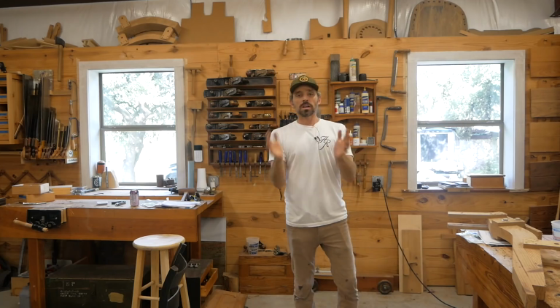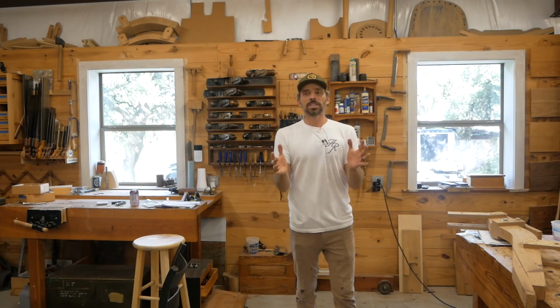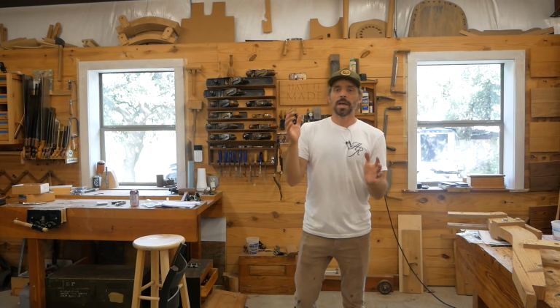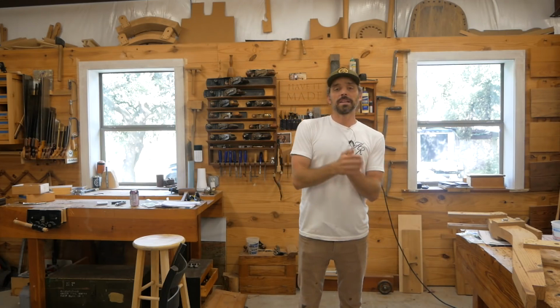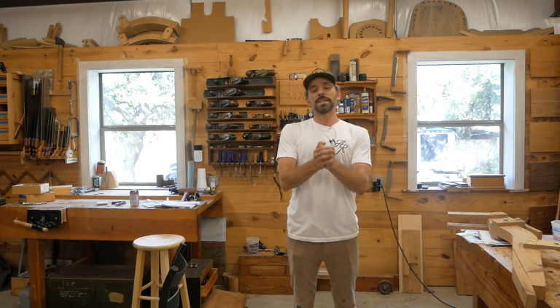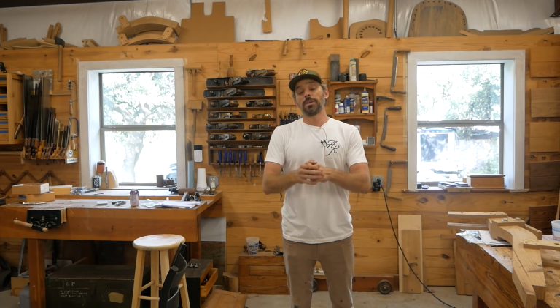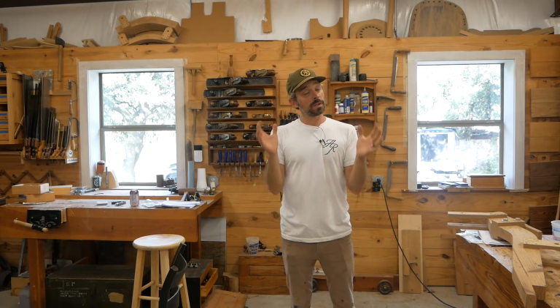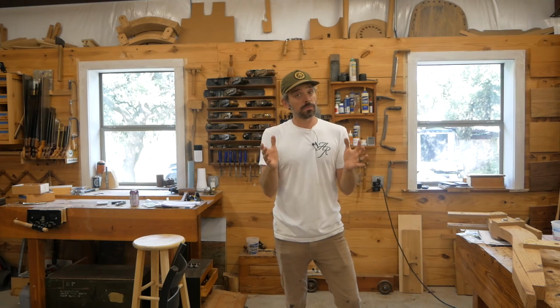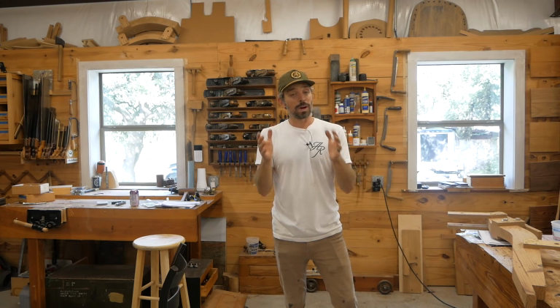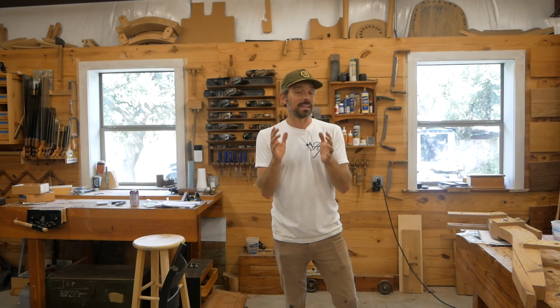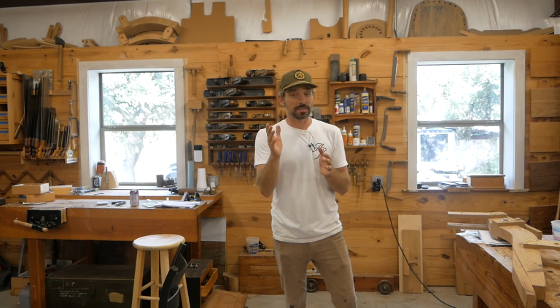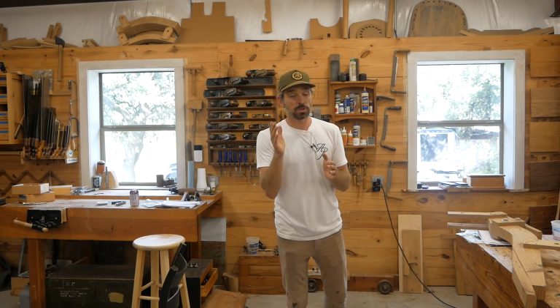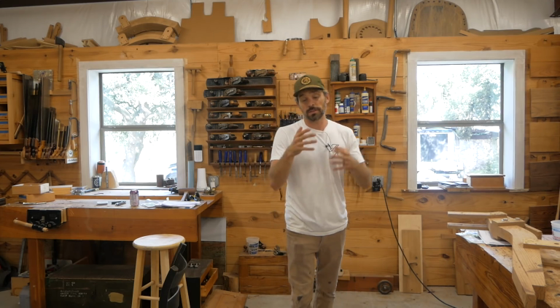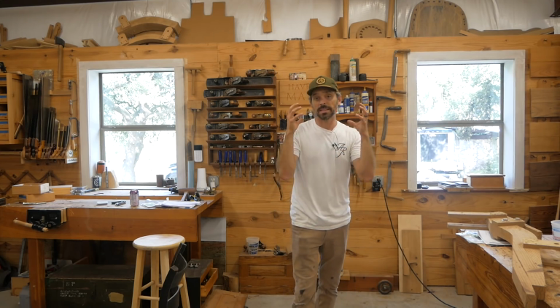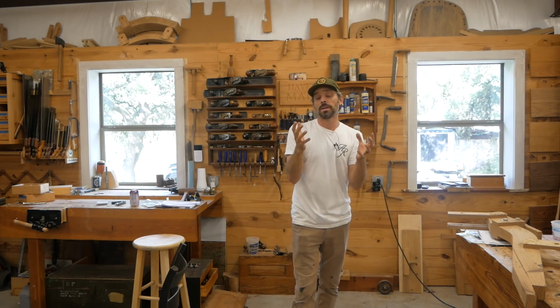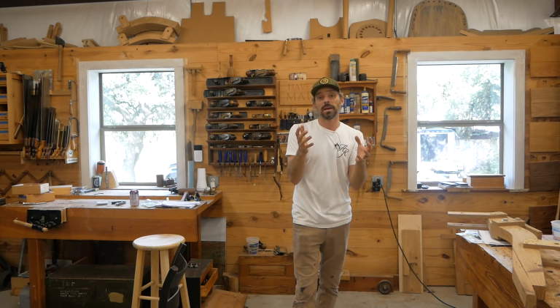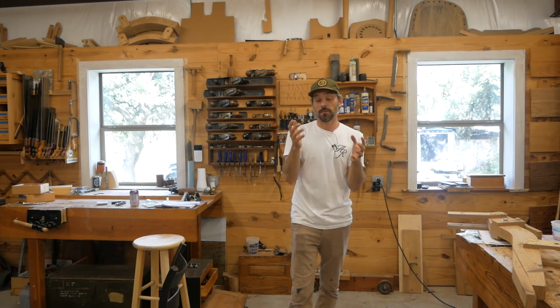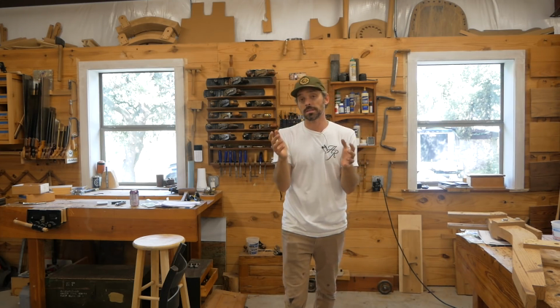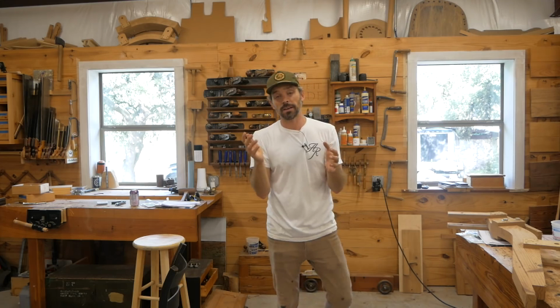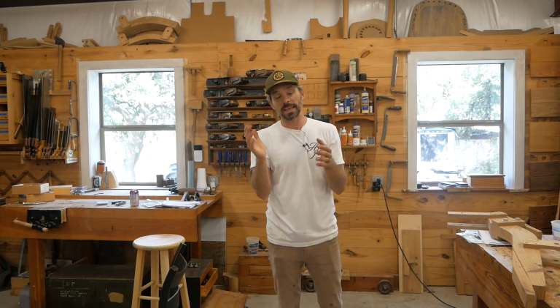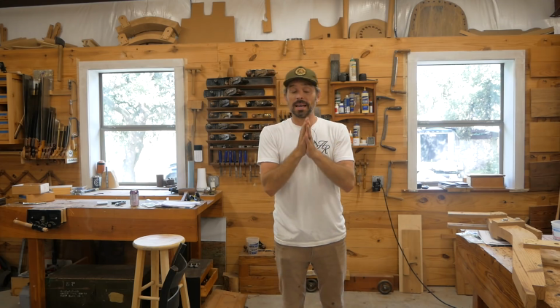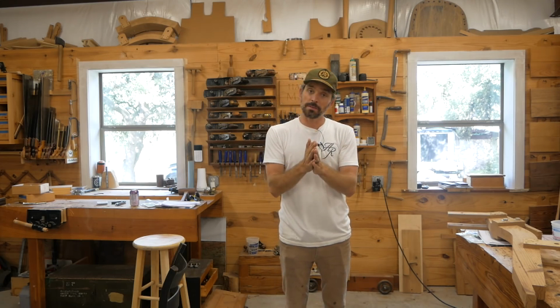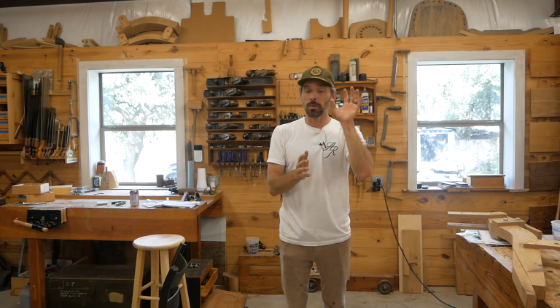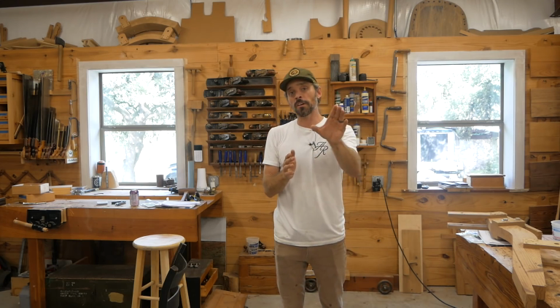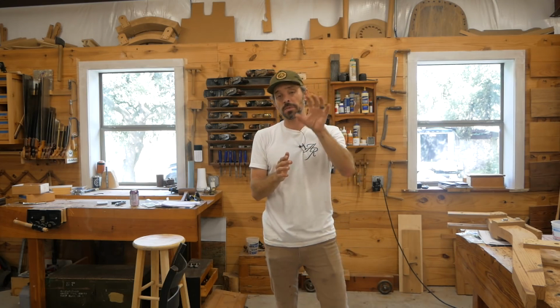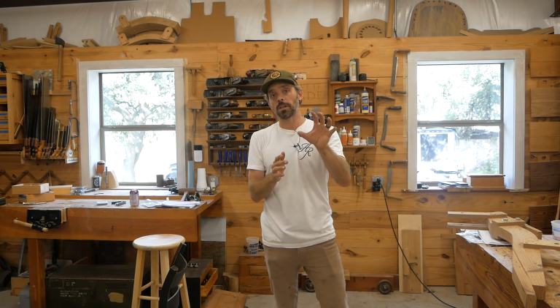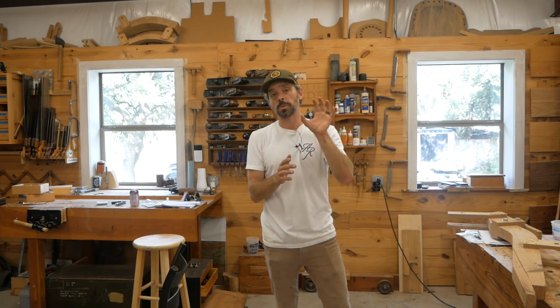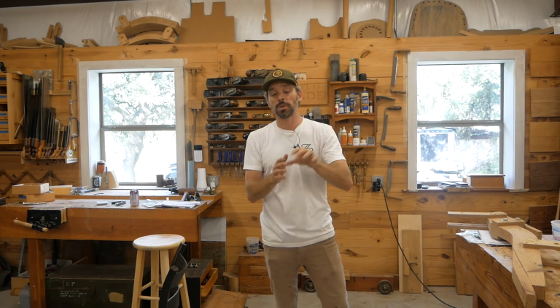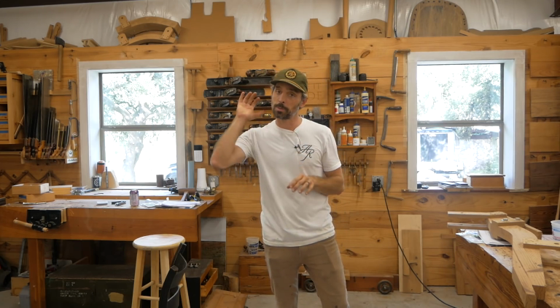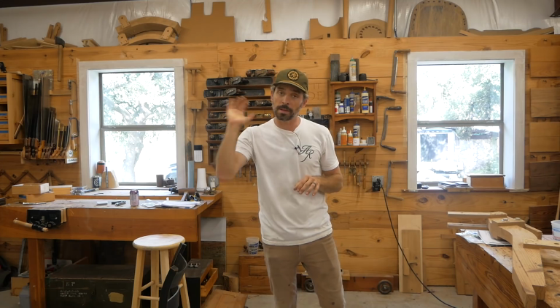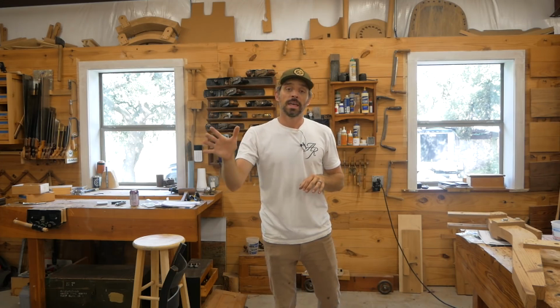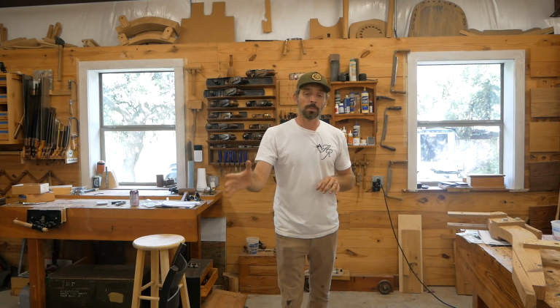Welcome into the shop everybody, it is great to have you here. We have a bit of a different video lined up and I think this is going to be super interesting. I had this idea cranking in my head for a long time and today I'm going to give it a shot. Thanks to Molecule for sponsoring this video — I'll tell you more about them in a little bit.